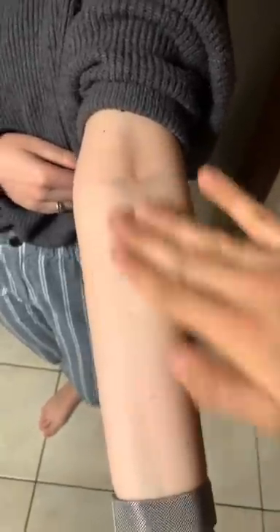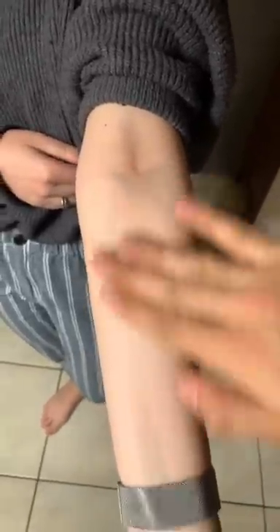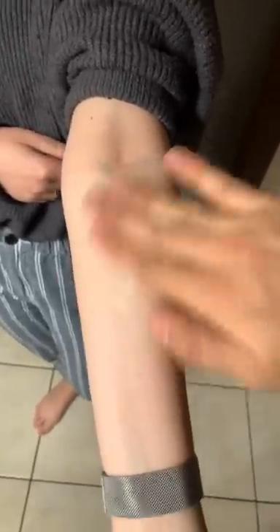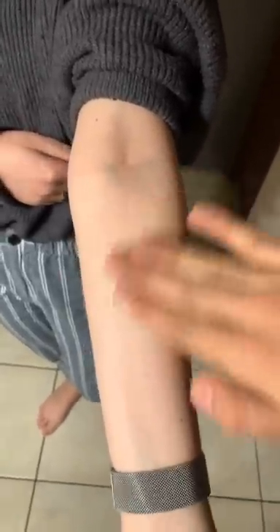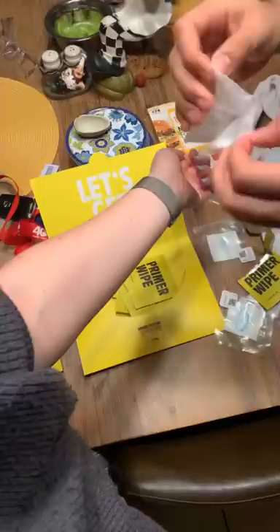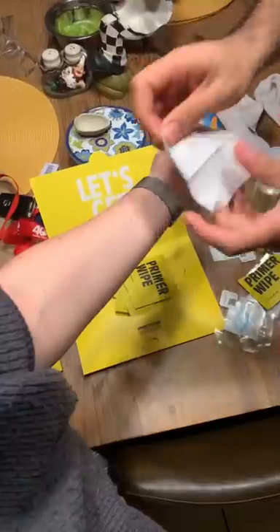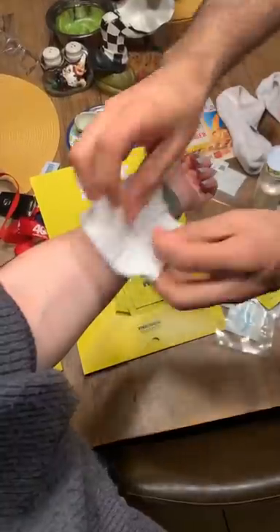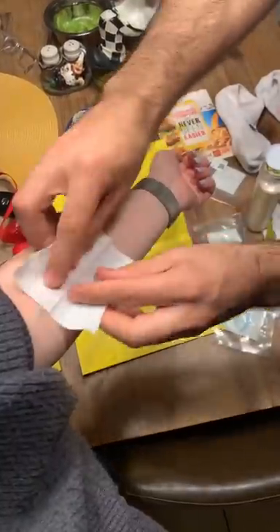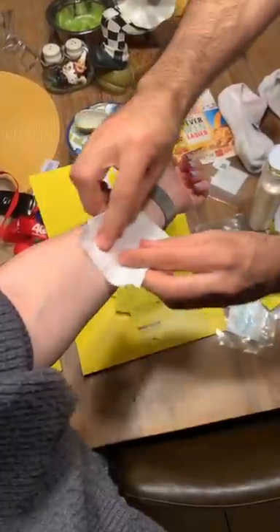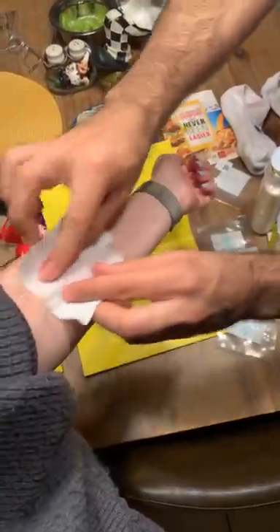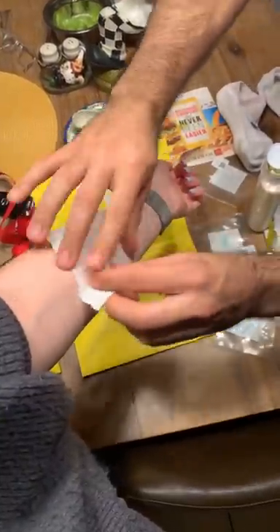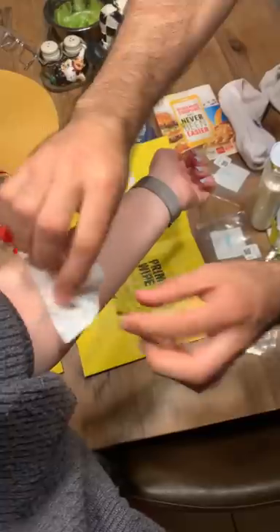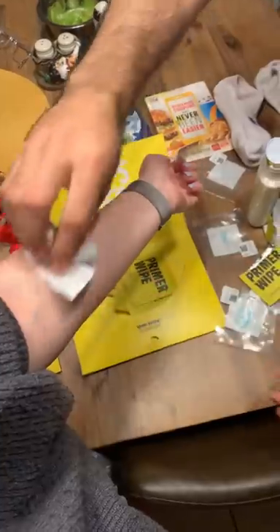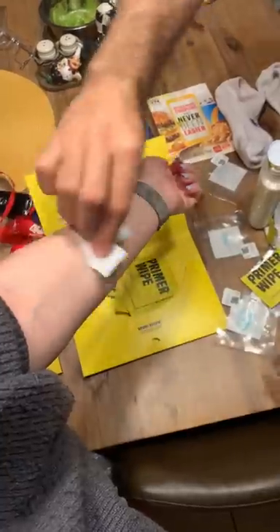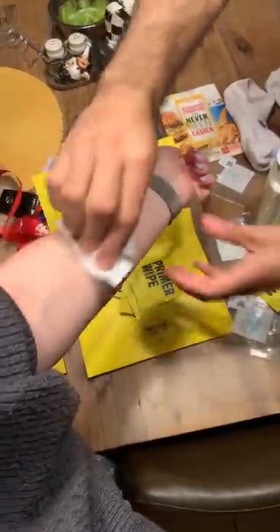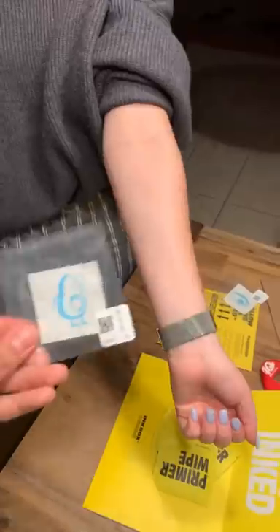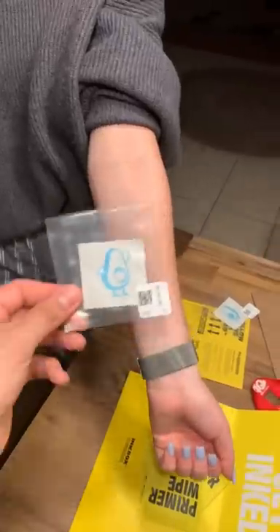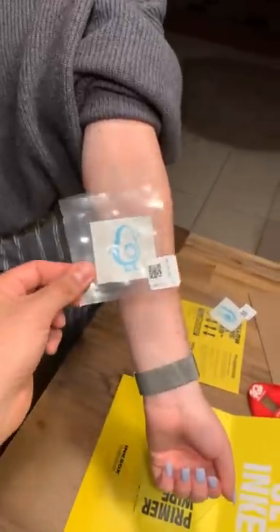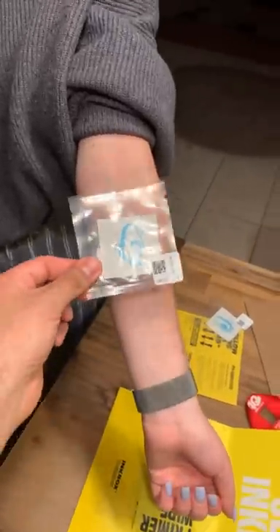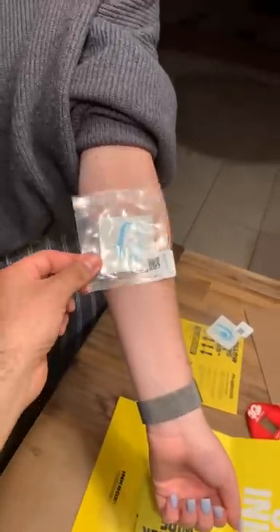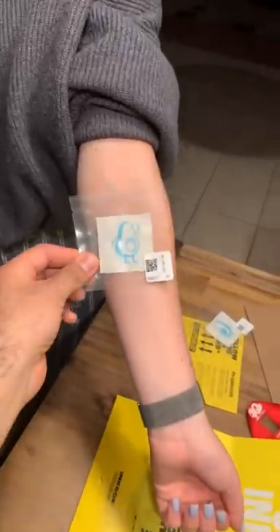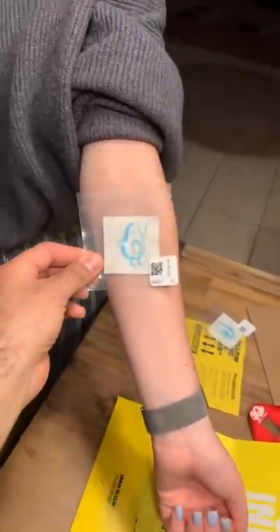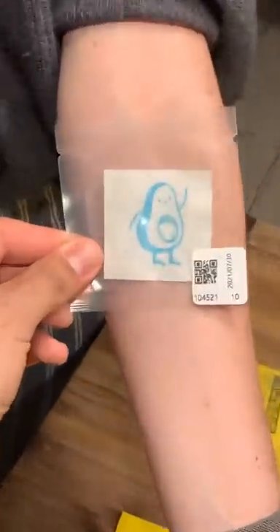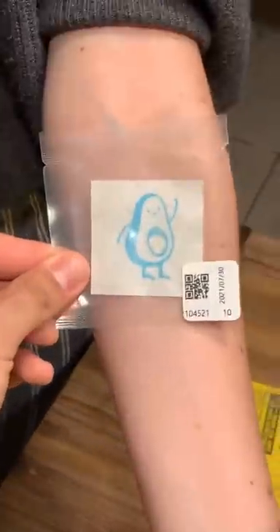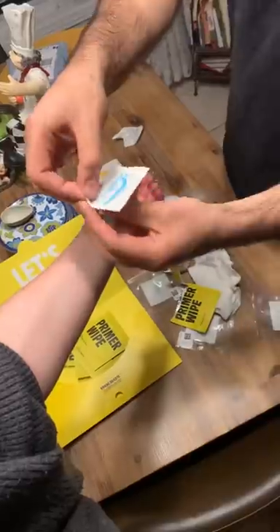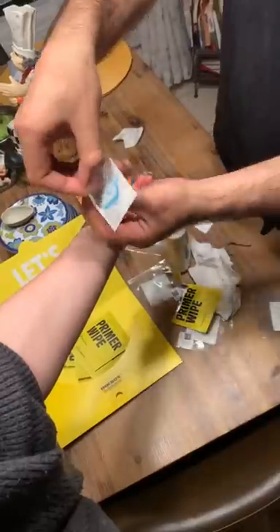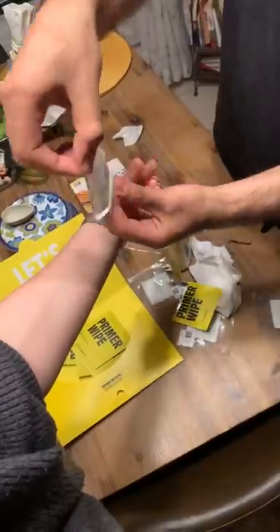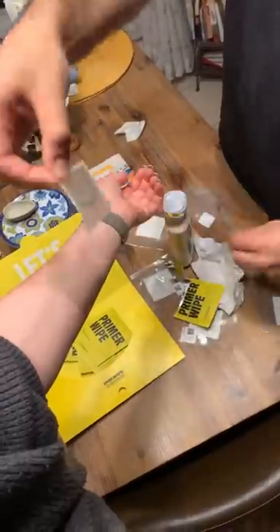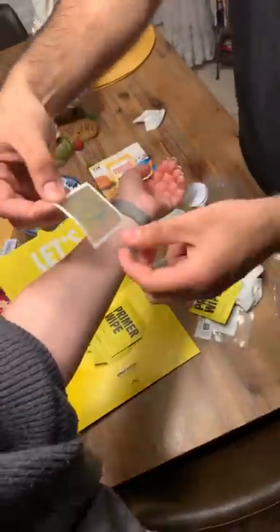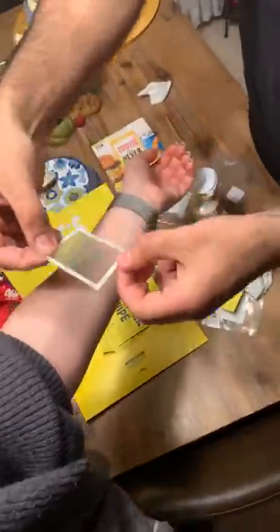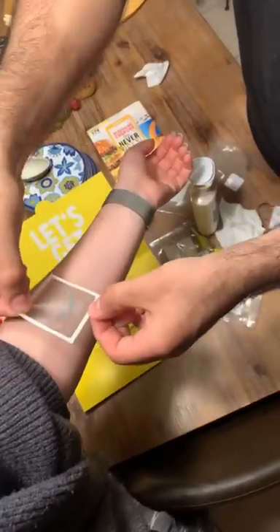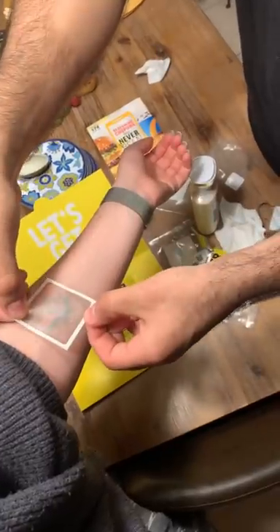First step is to moisturize the area, then grab that primer wipe and make sure it's nice and clean. Finally, all that's left to do is align your tattoo and make sure you like it, because it's about to stay on you for the next 14 days.